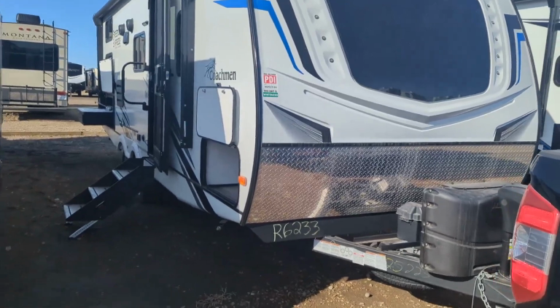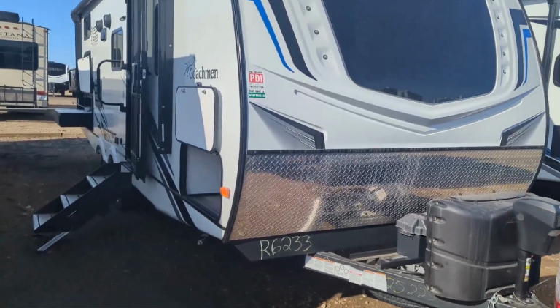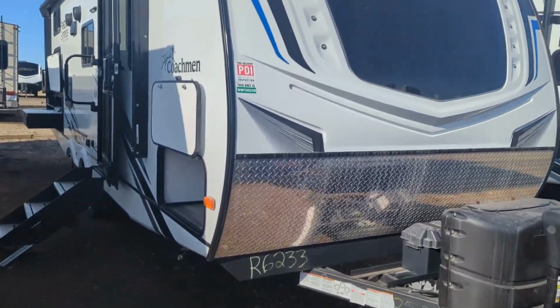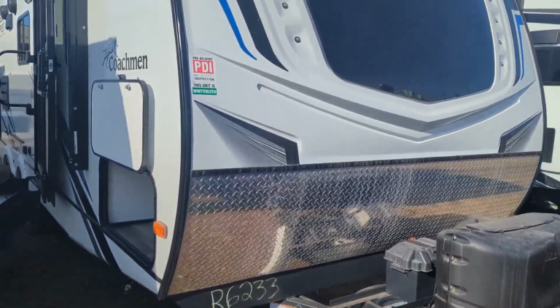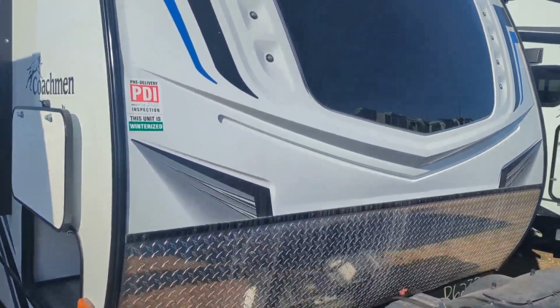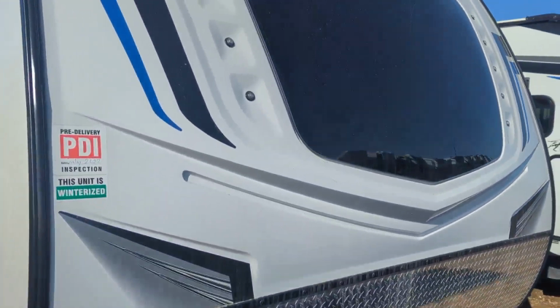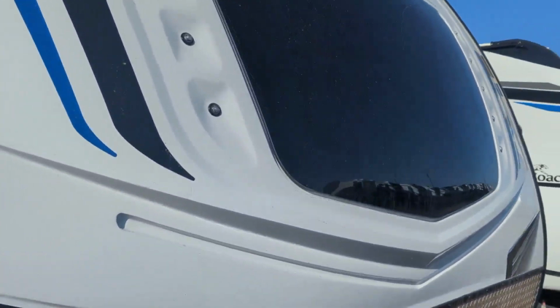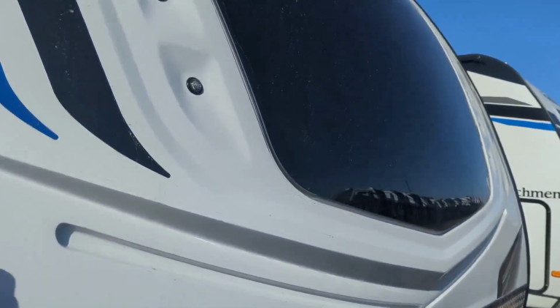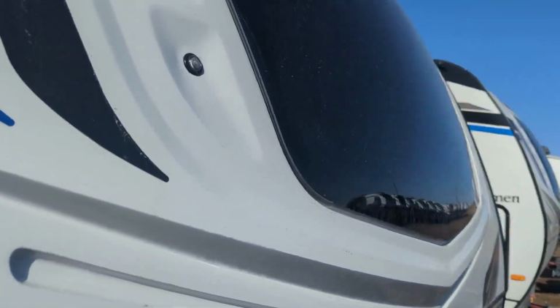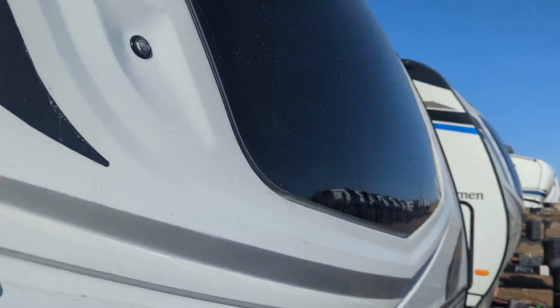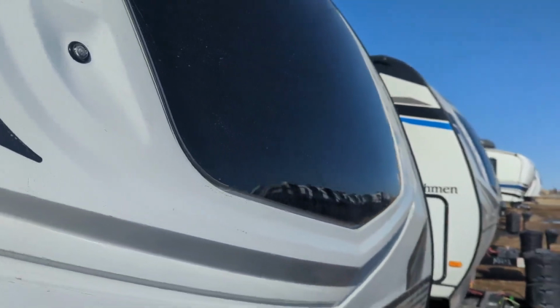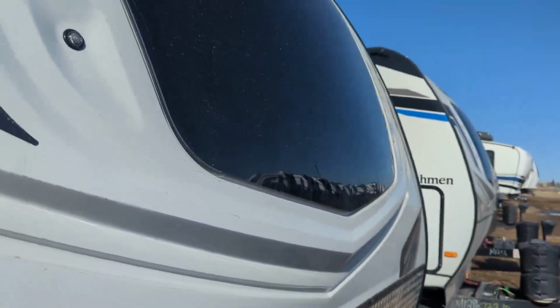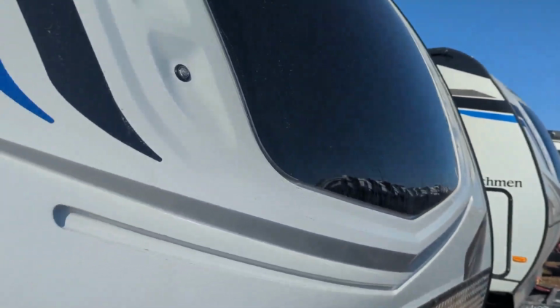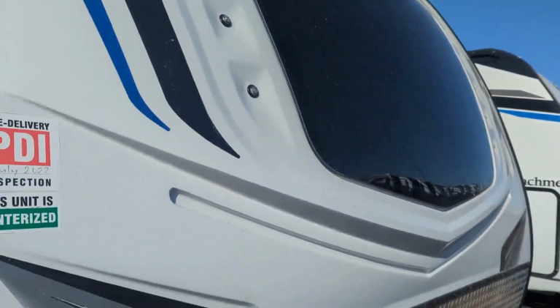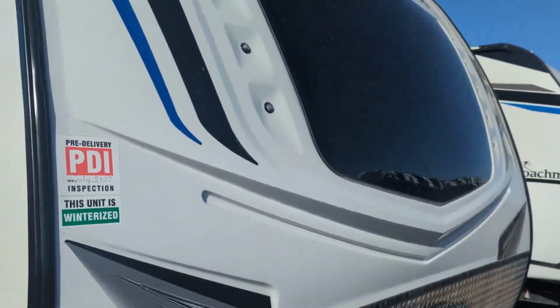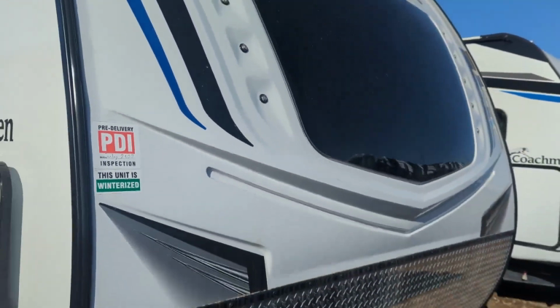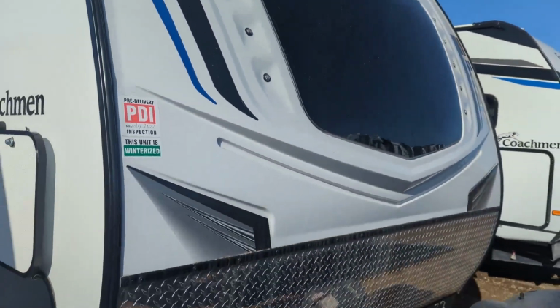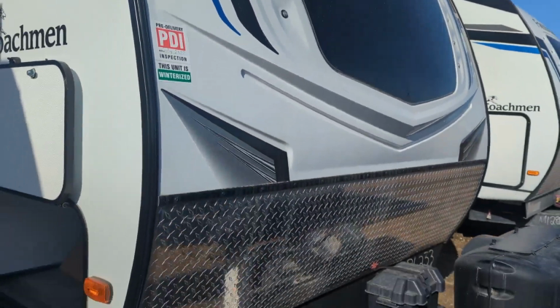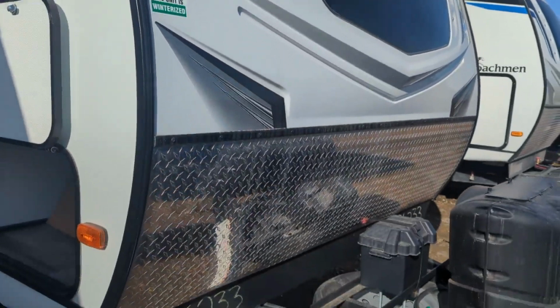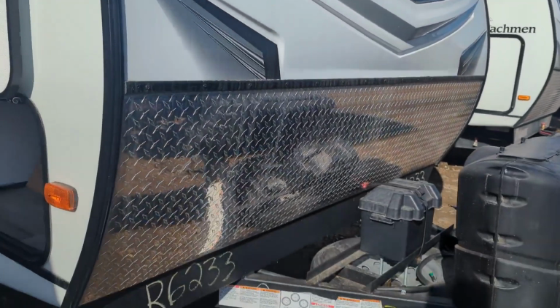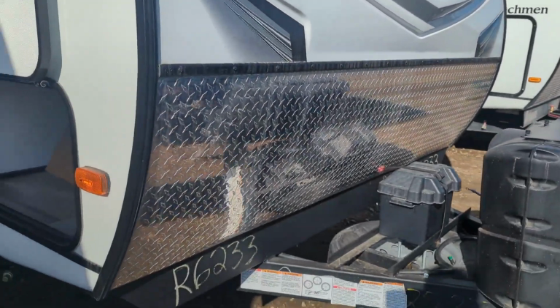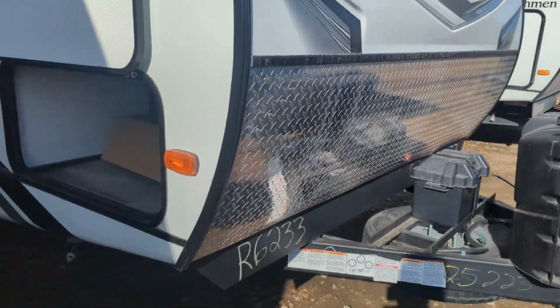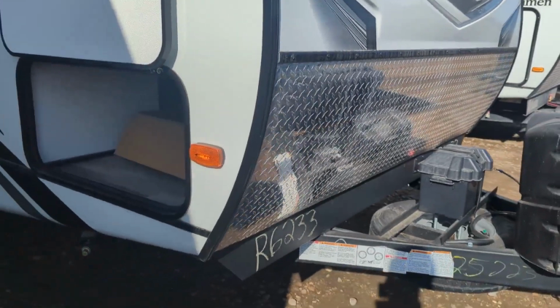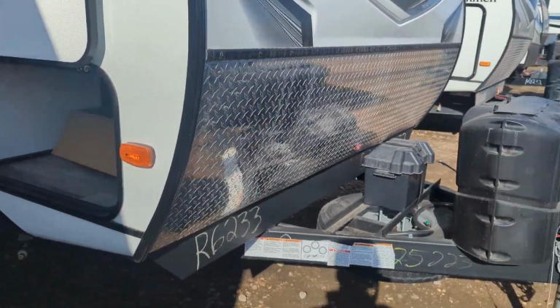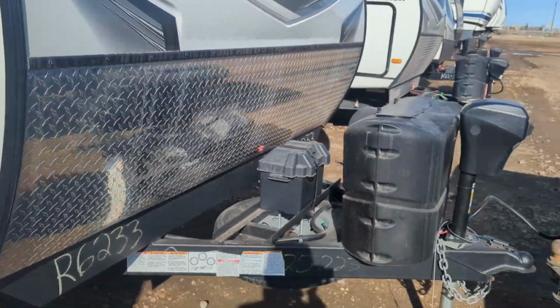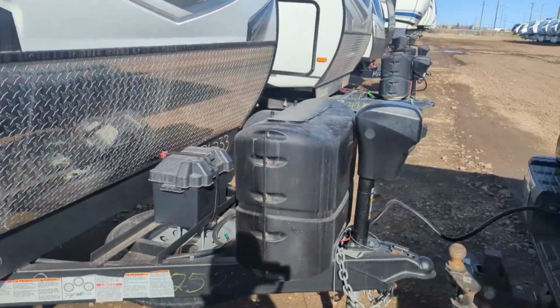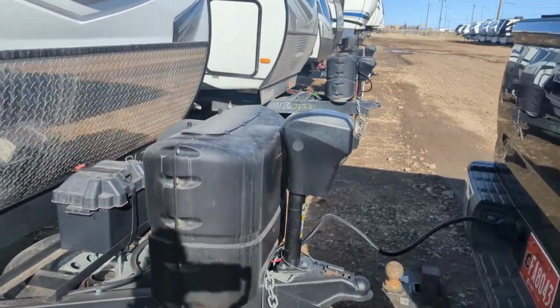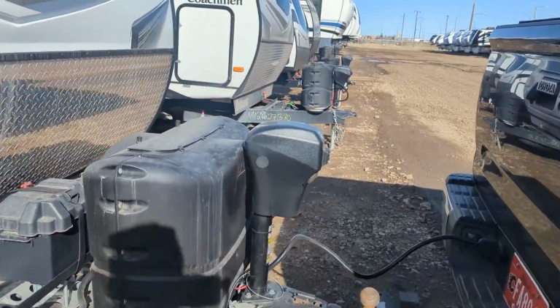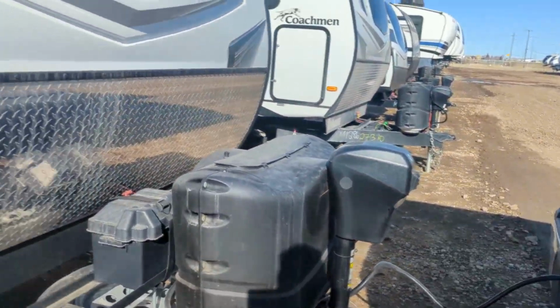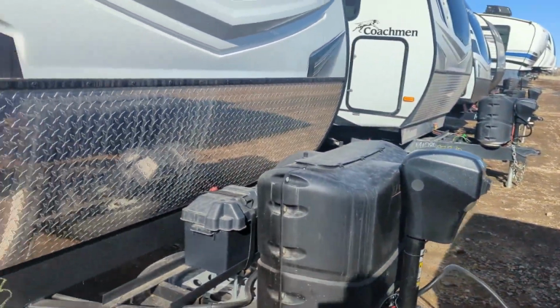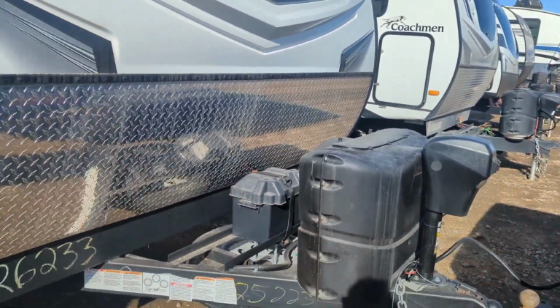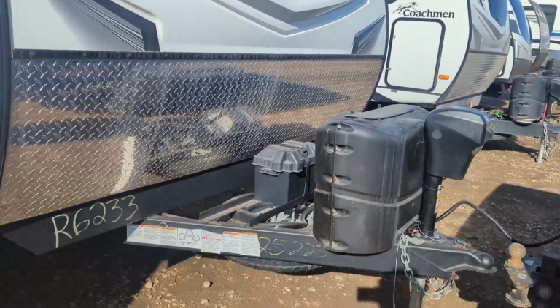On the front of this trailer, you'll notice it has a nice three-quarter cap — it's a fiberglass cap with a big windshield in it, and it does have the checker plate rock guard on the bottom. Power tongue jack up front and dual 20-pound propane tanks.